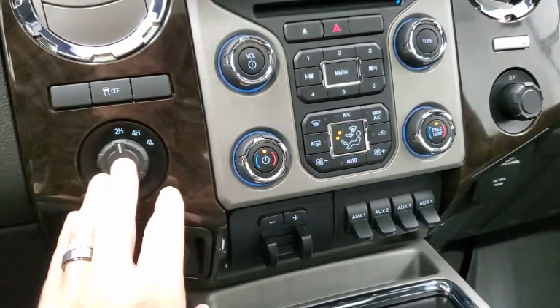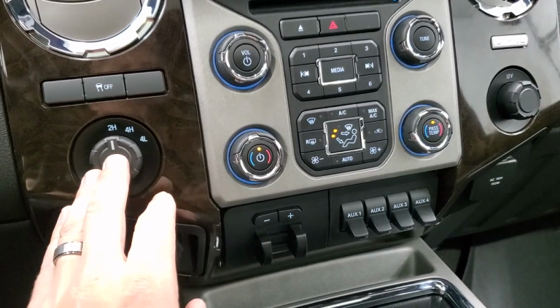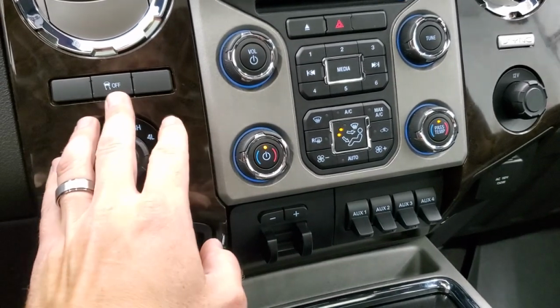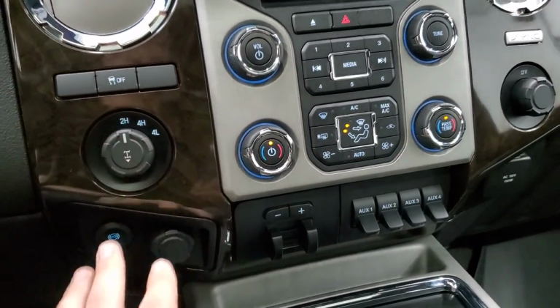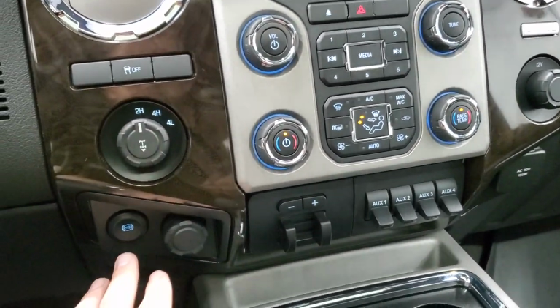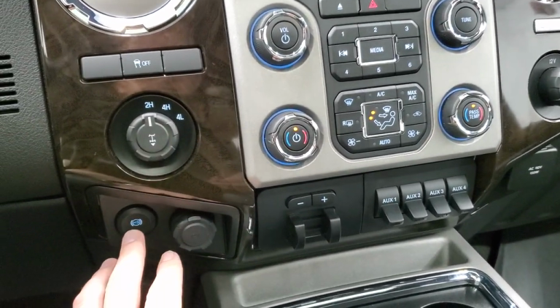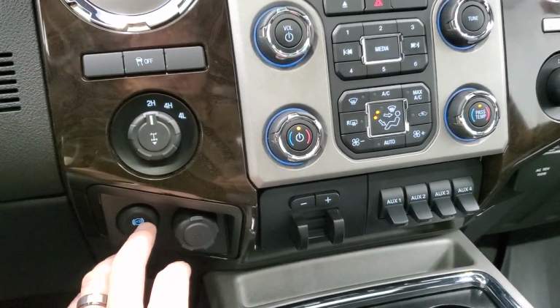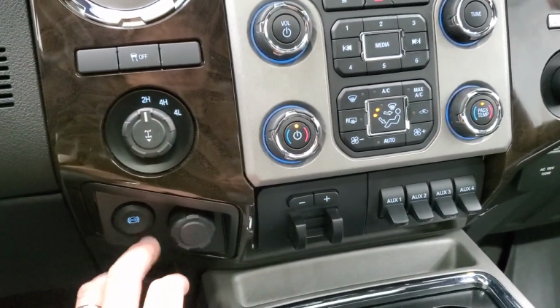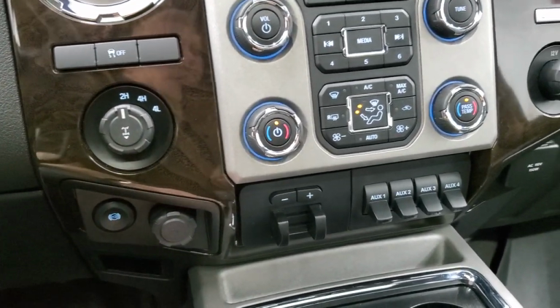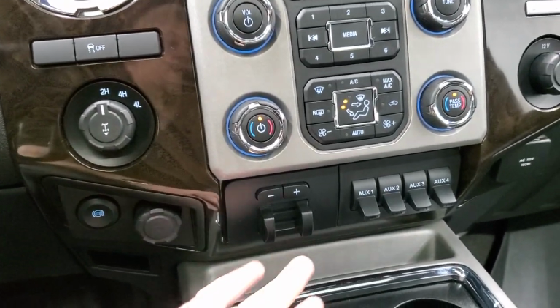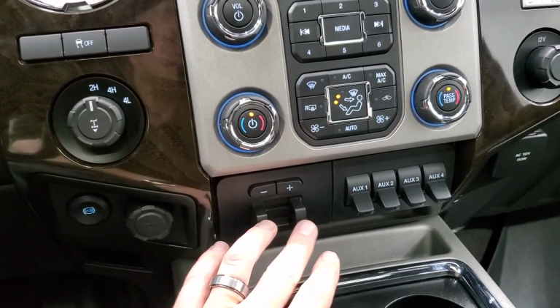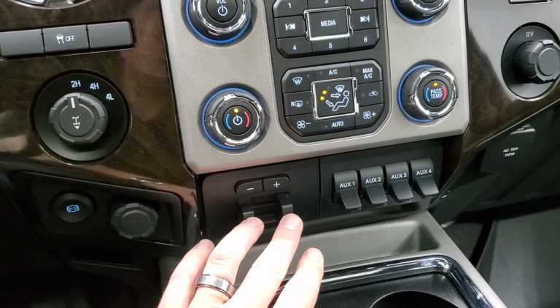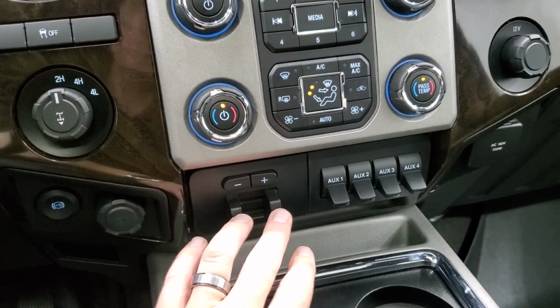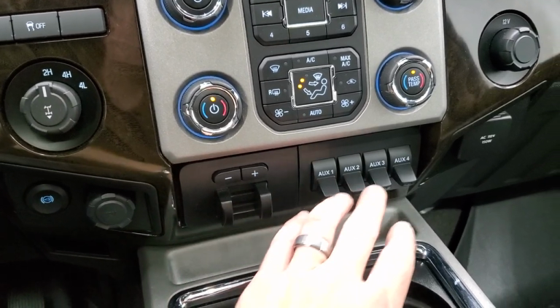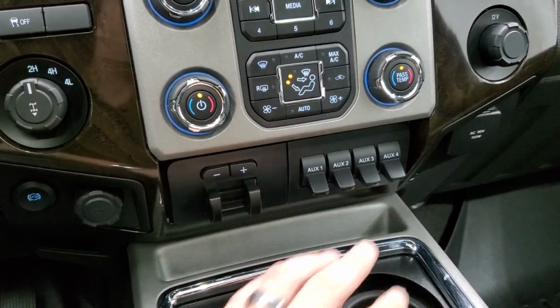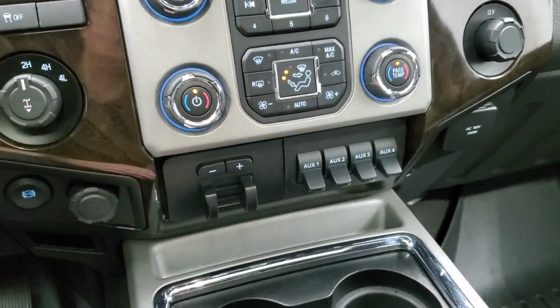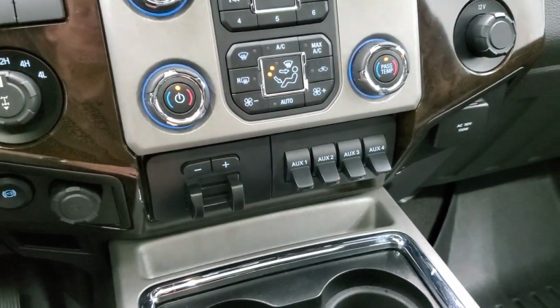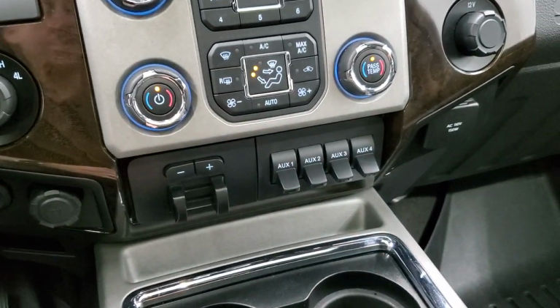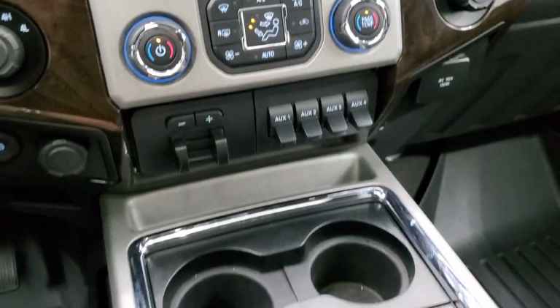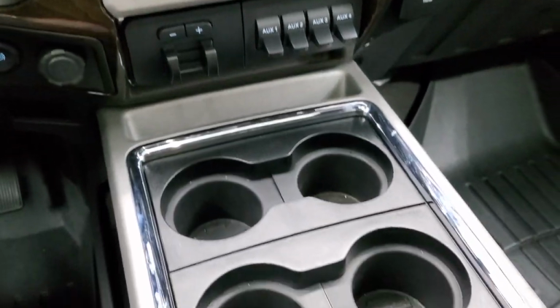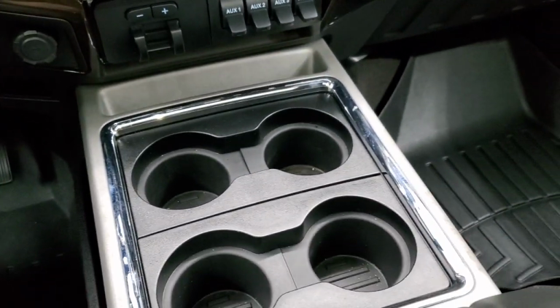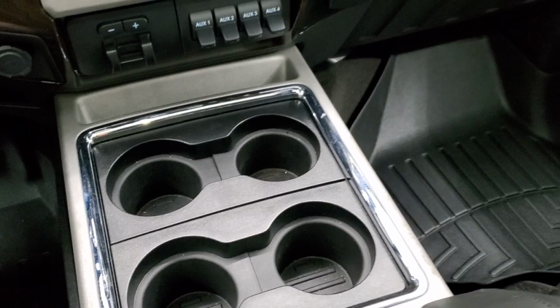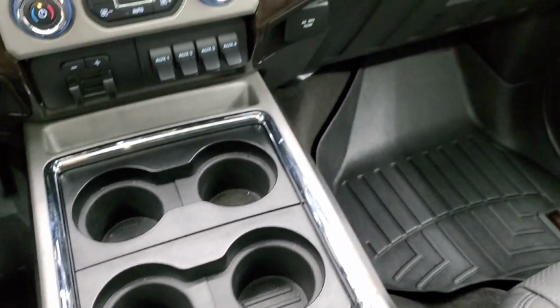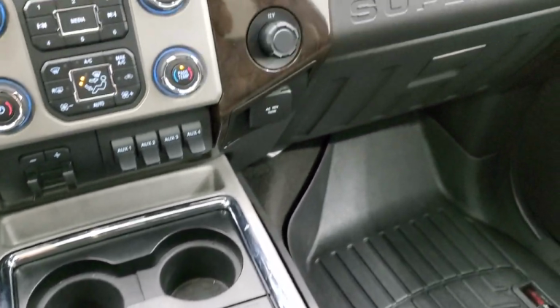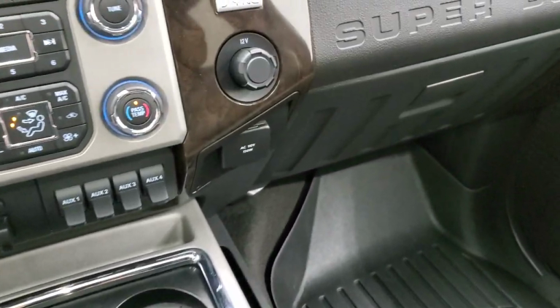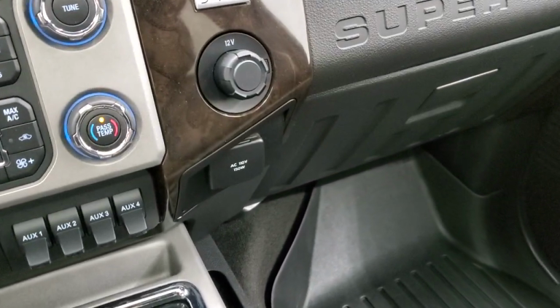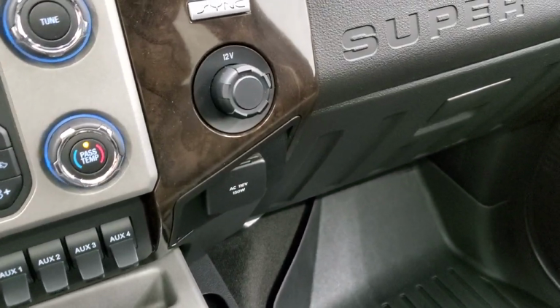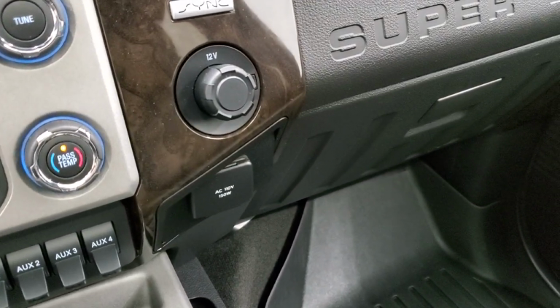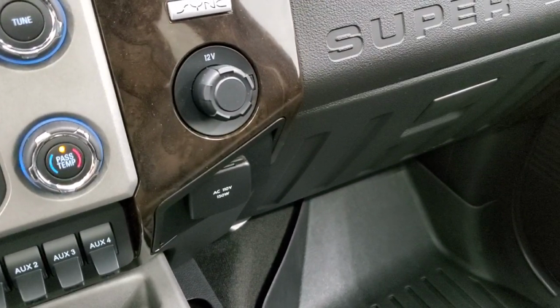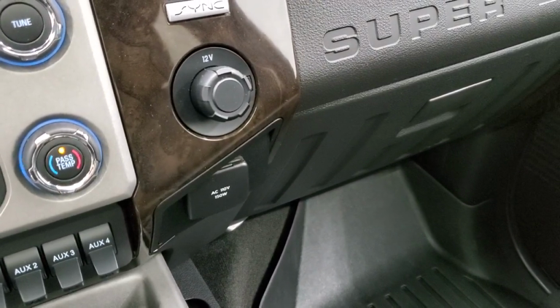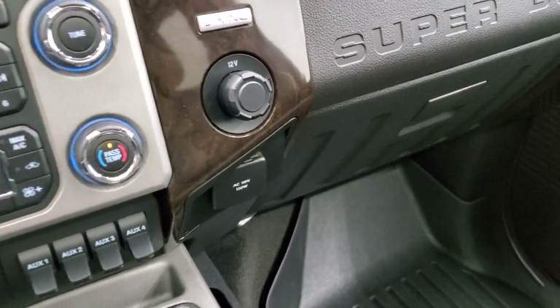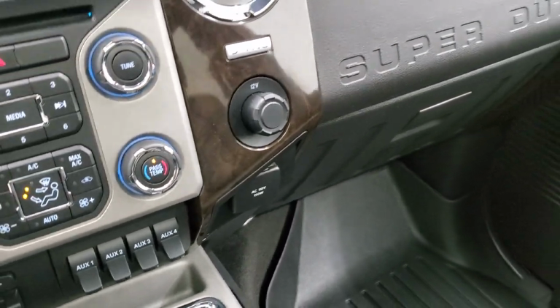Down here are your audio and climate controls, including dual climate controls. Tow/four-wheel drive, stability control — you can turn that off. Factory exhaust brake, factory brake controller, and then four upfitter switches. Four cup holders and storage underneath there. A 12-volt power point and a 110-volt 150-watt plug-in.